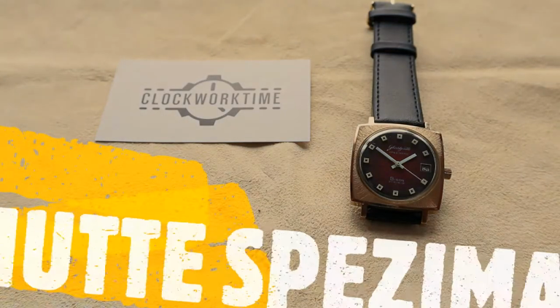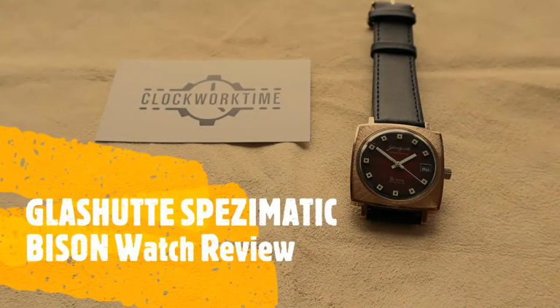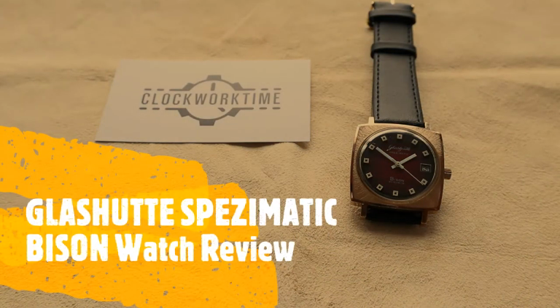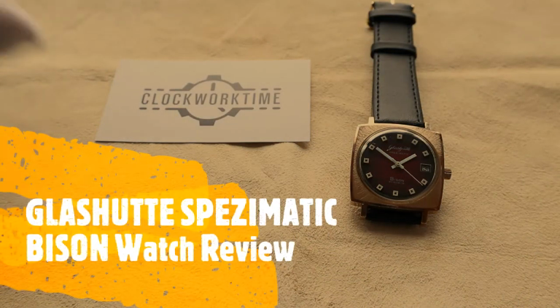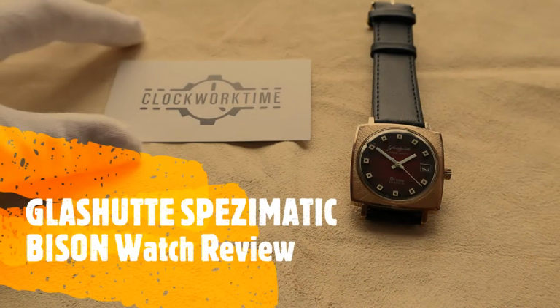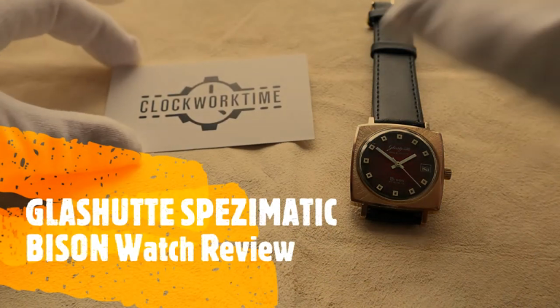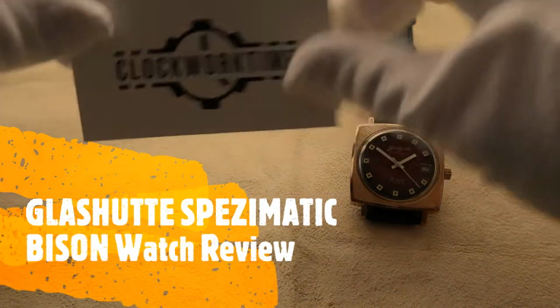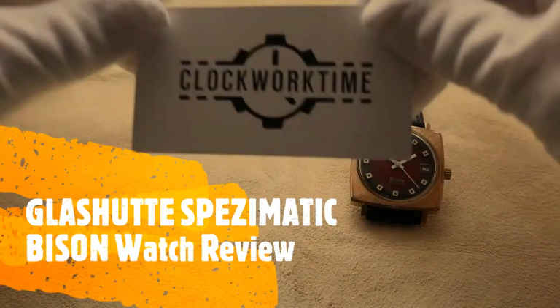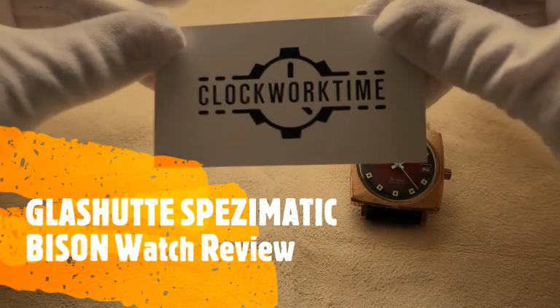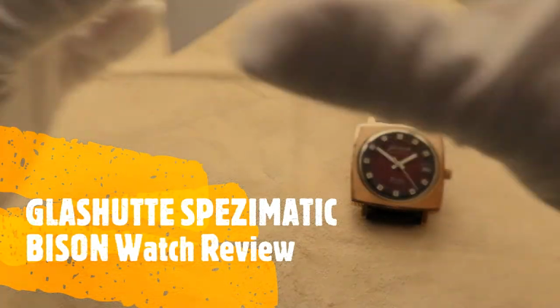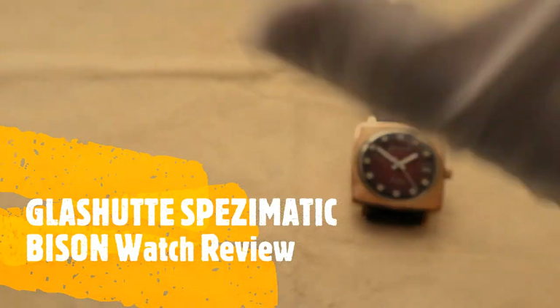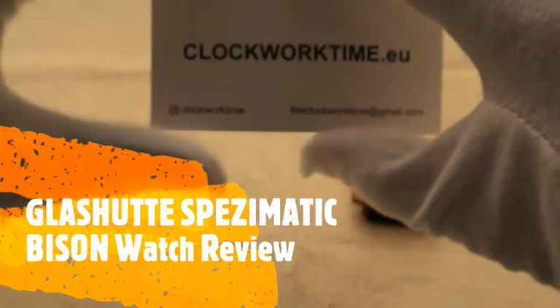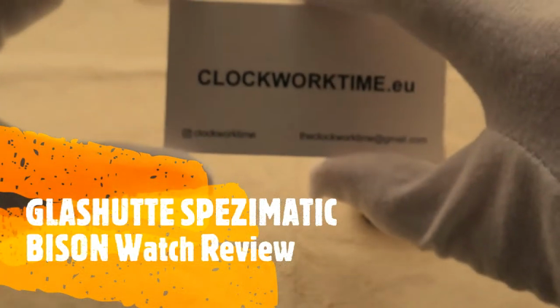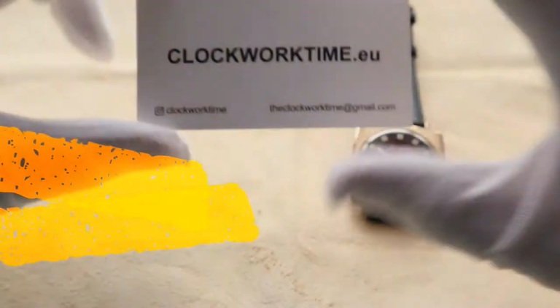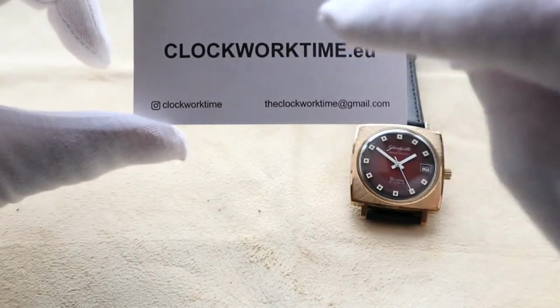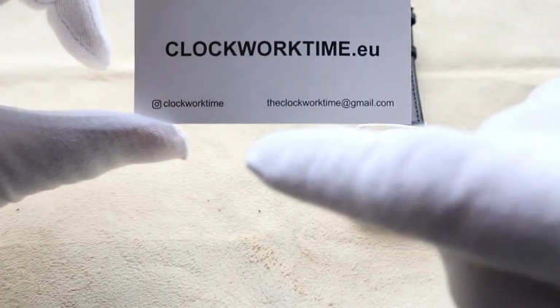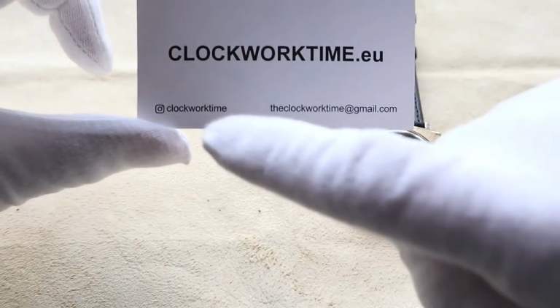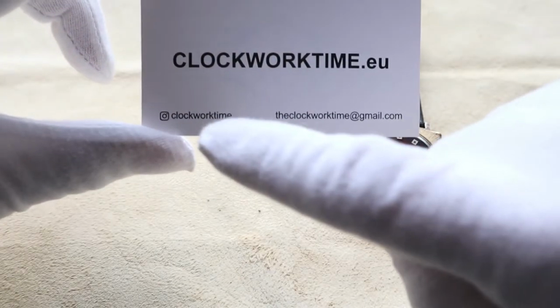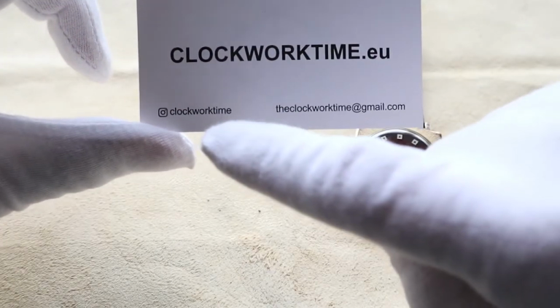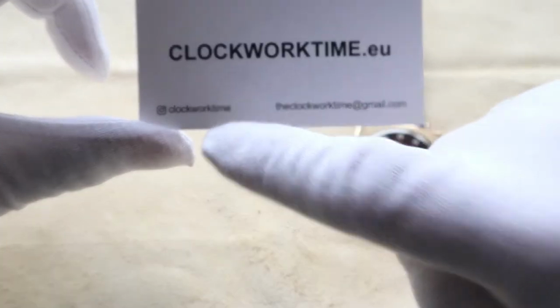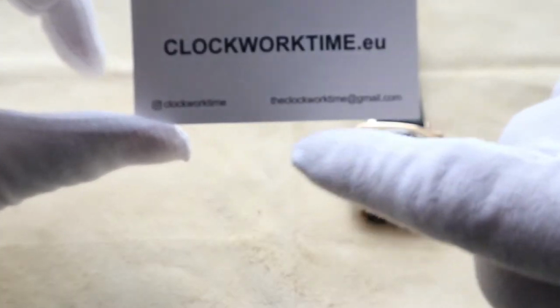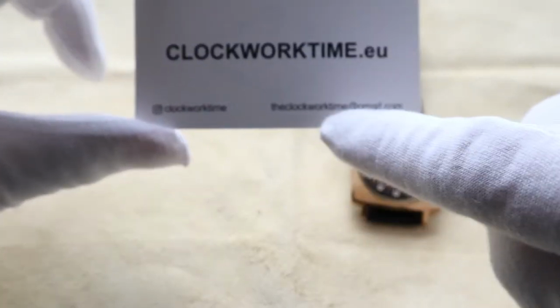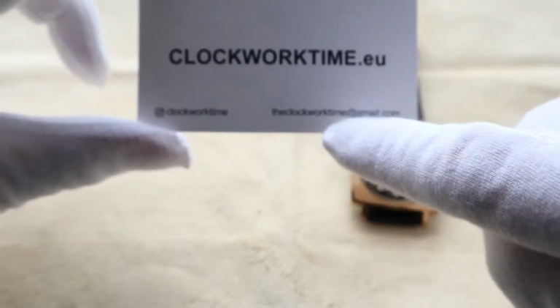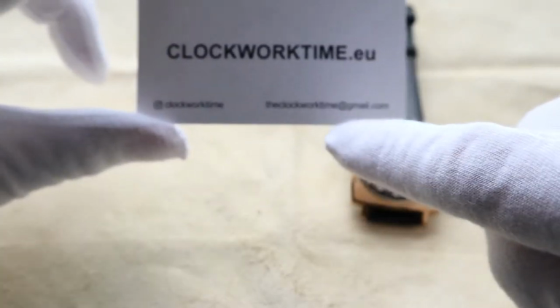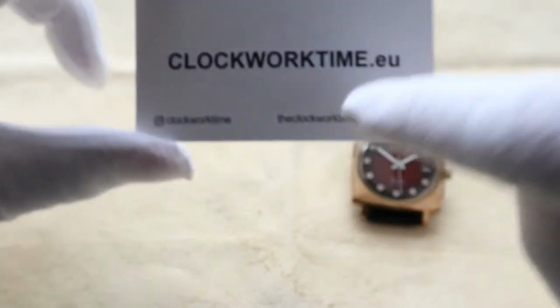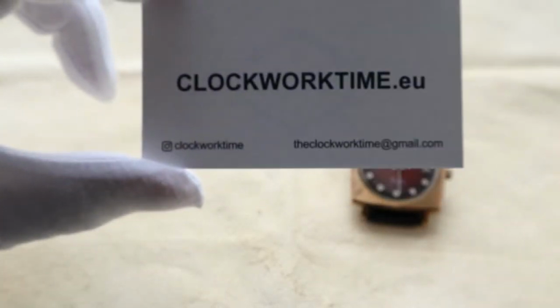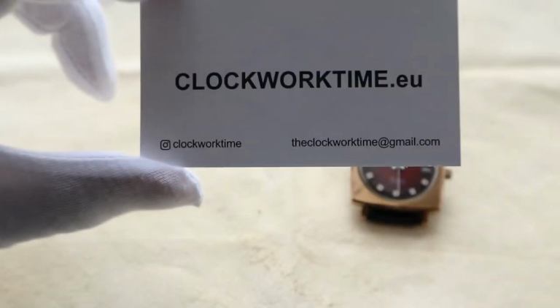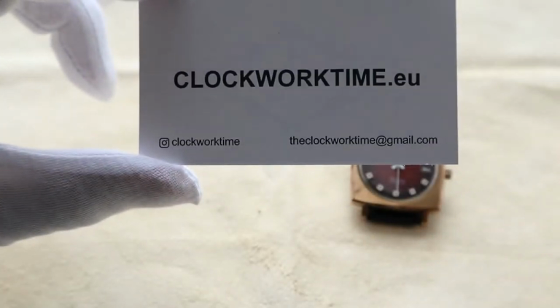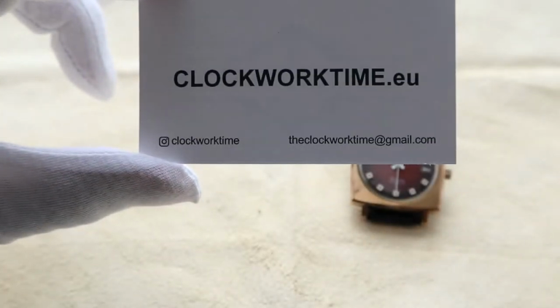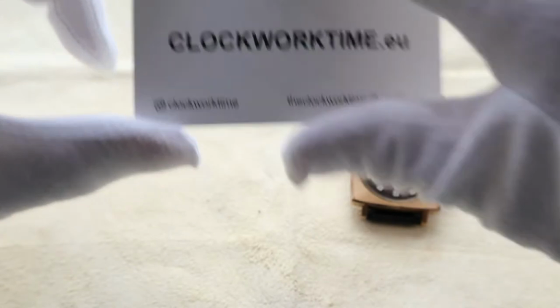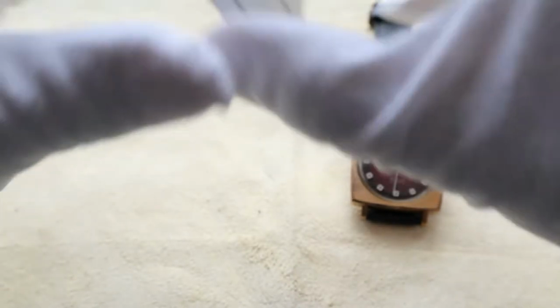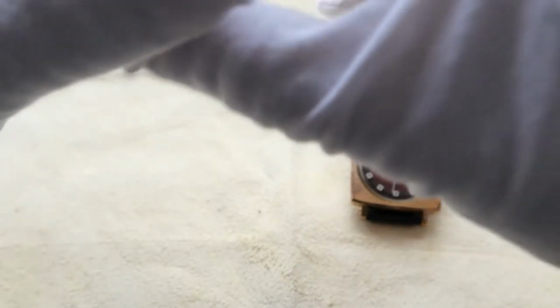Hello and welcome, this is Oli from Clockworktime. Again, the website, the Instagram and the mail WordPress — you can send us anything.